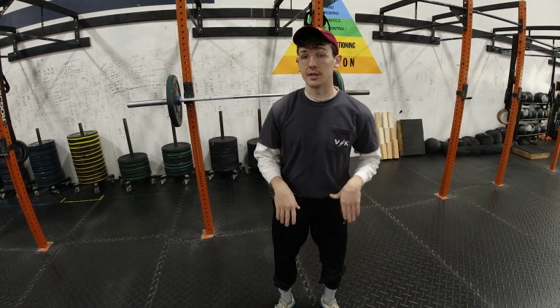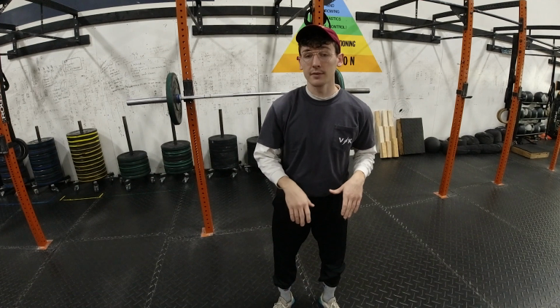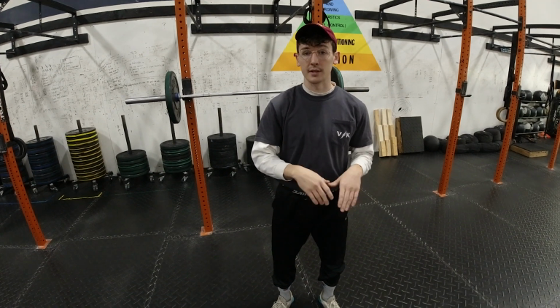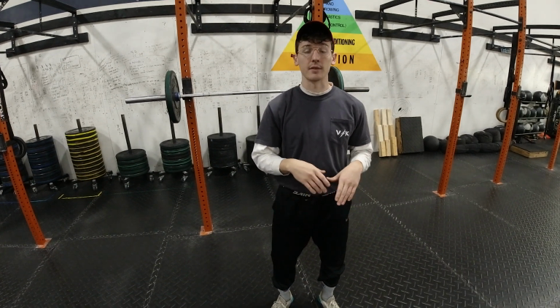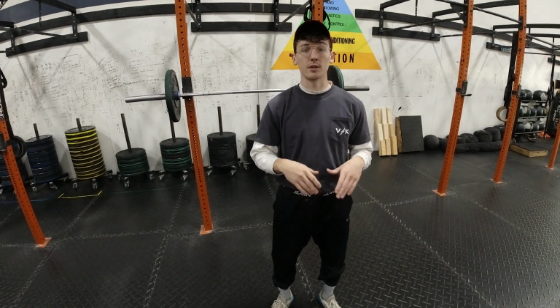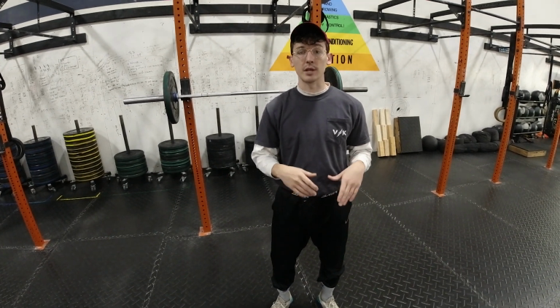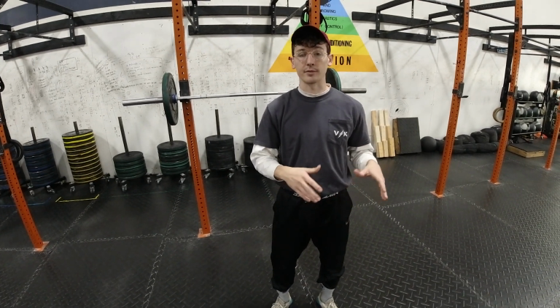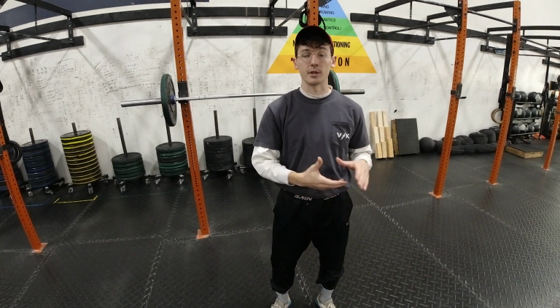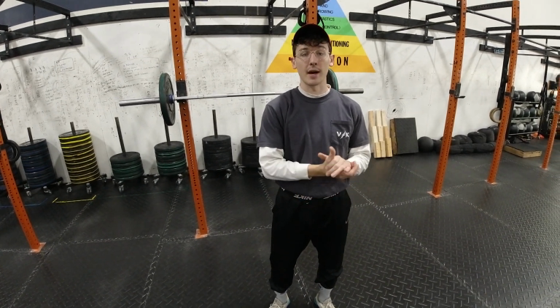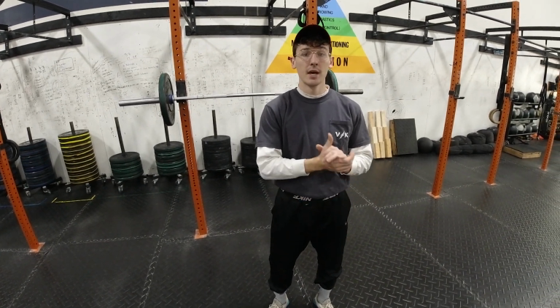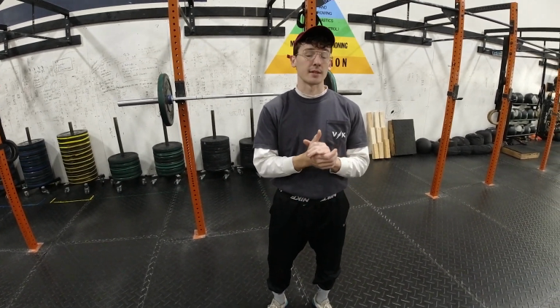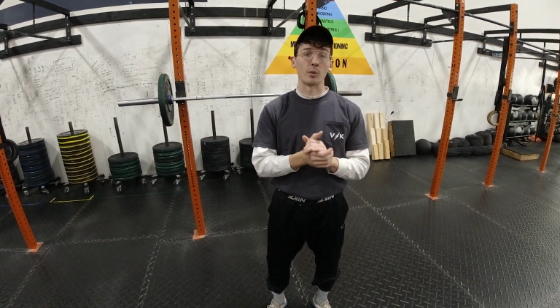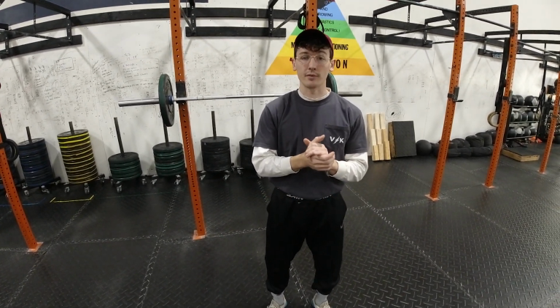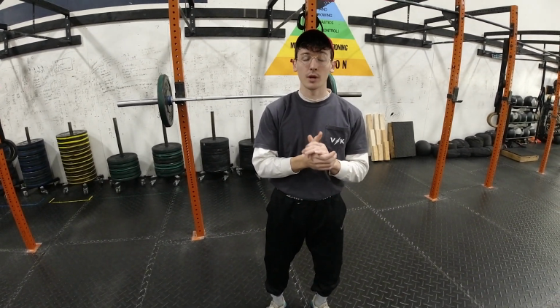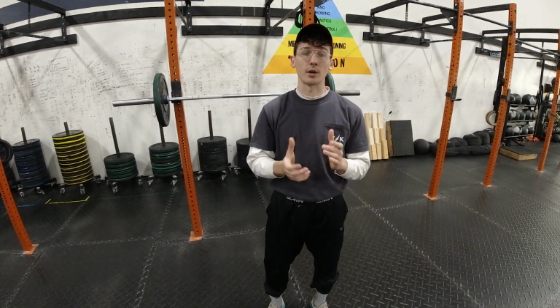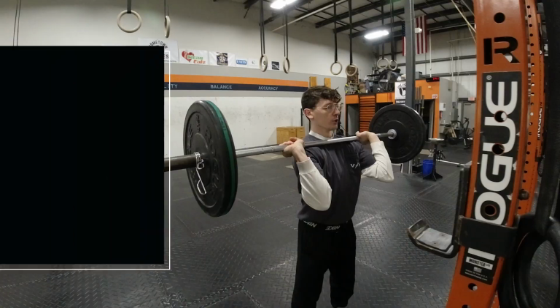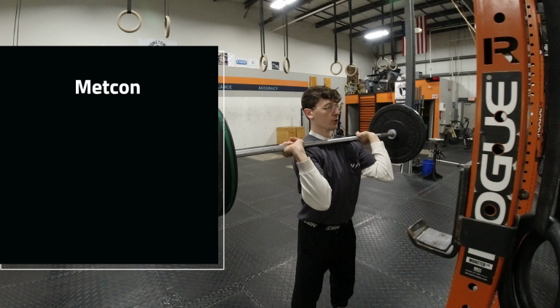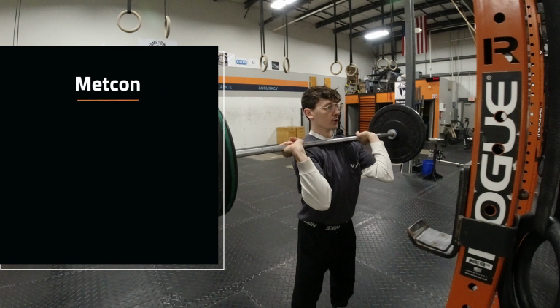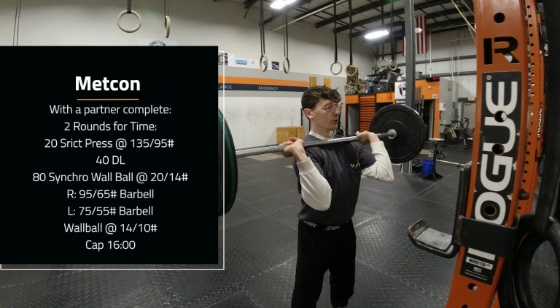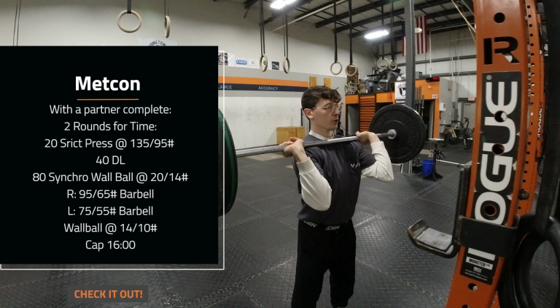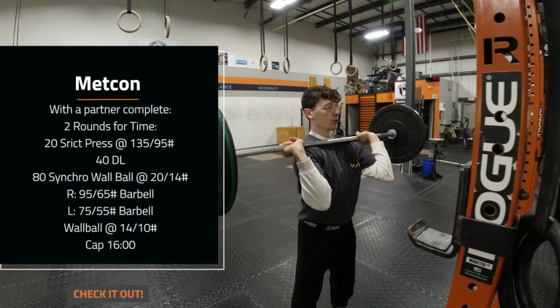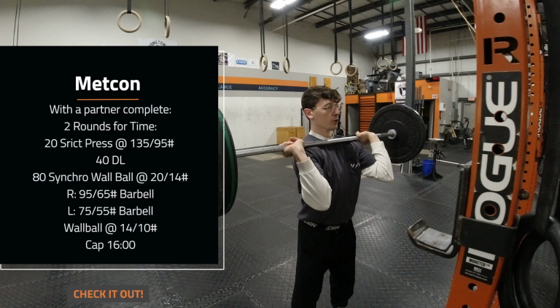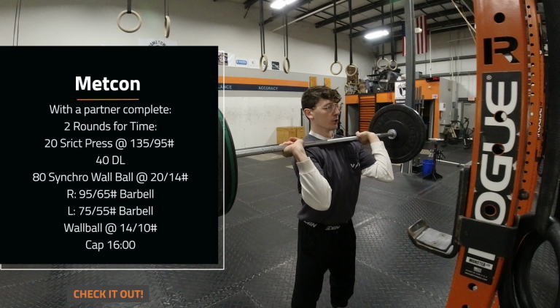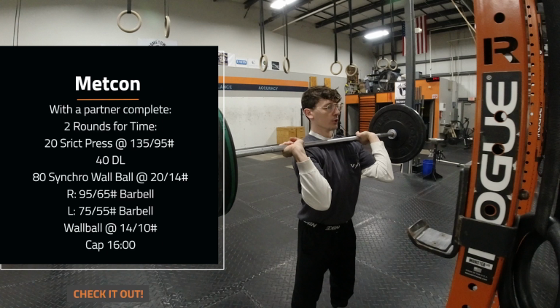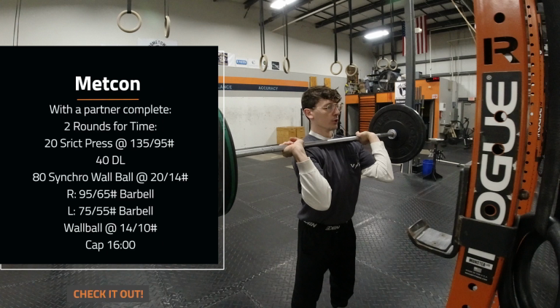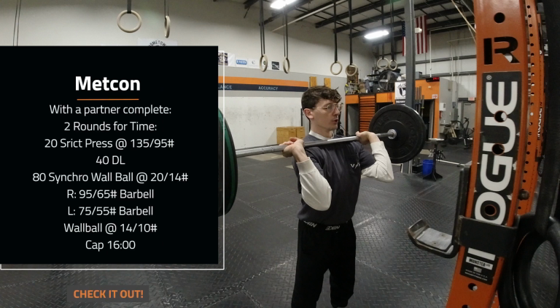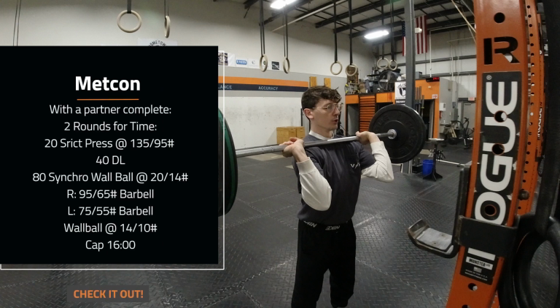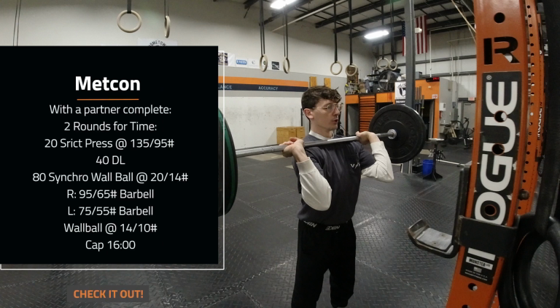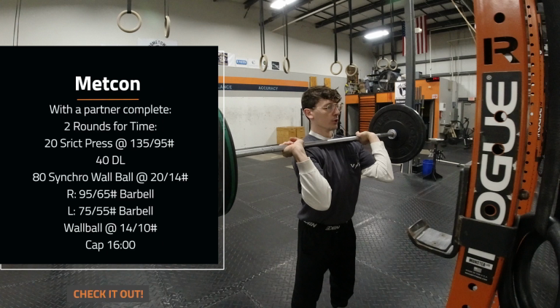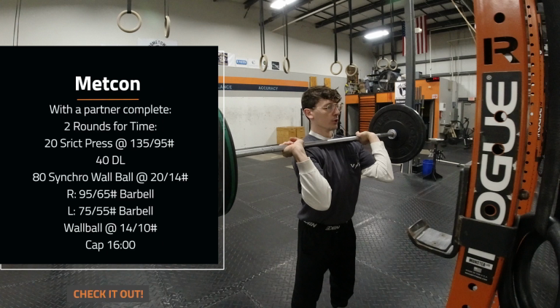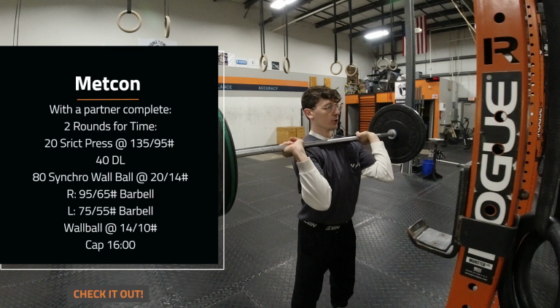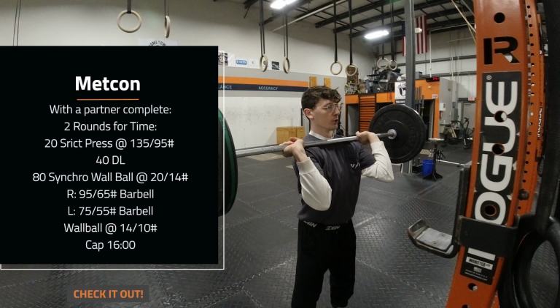You're keeping the same weight from your strict press to your deadlift, so that deadlift should fly pretty fast — that's kind of what we're looking for. If you're scaling, scale for your strict press first, and then the deadlifts should come easily and with a fast bar.